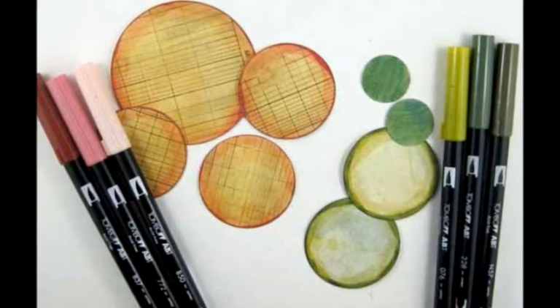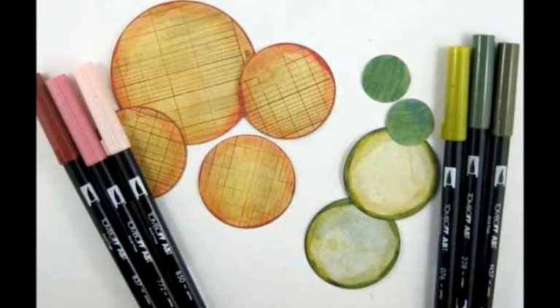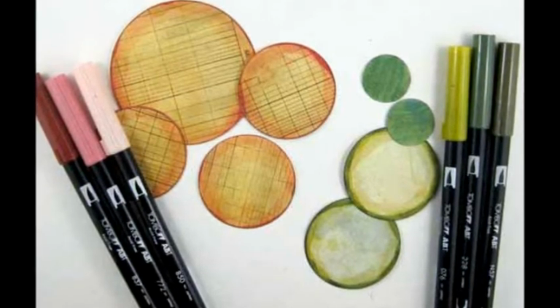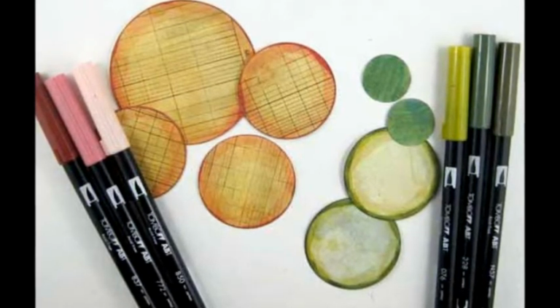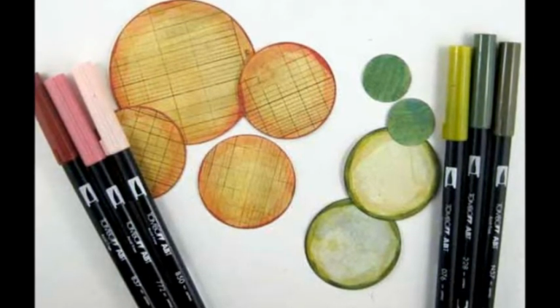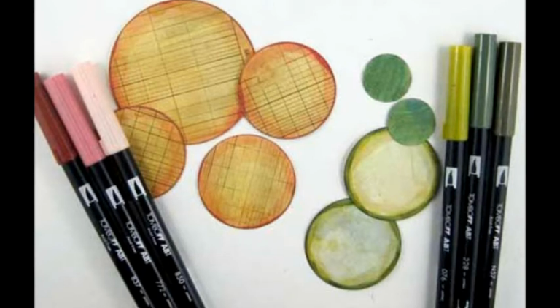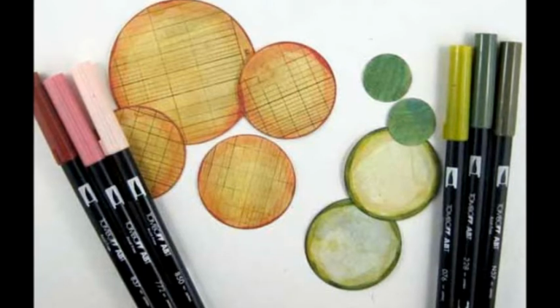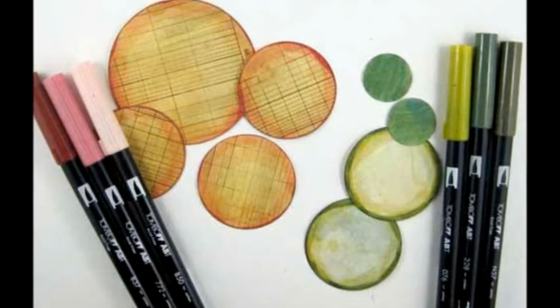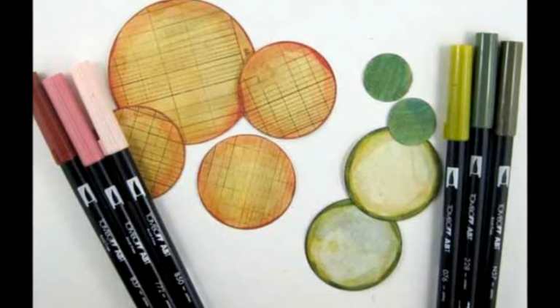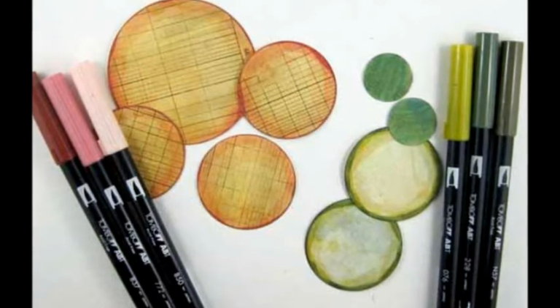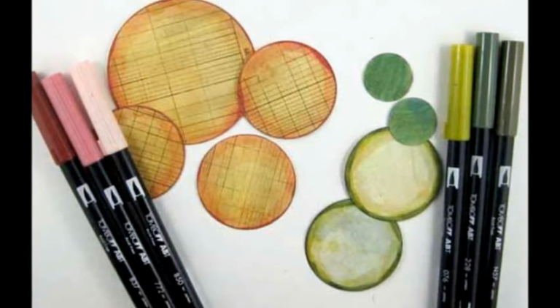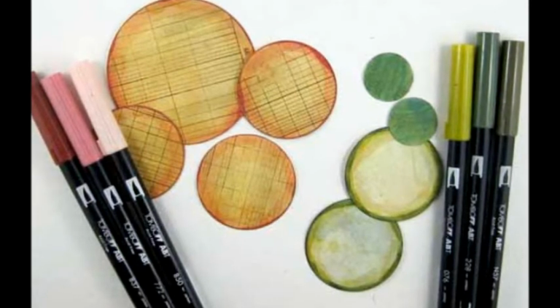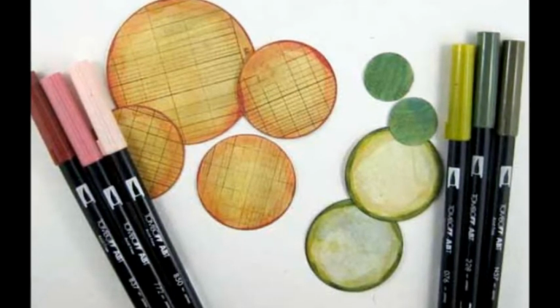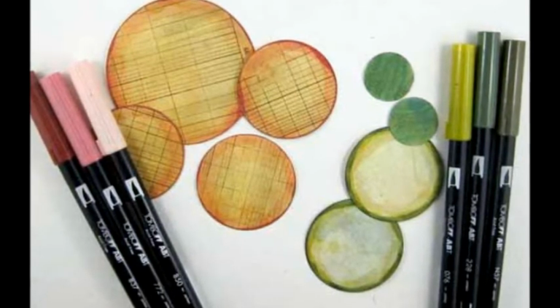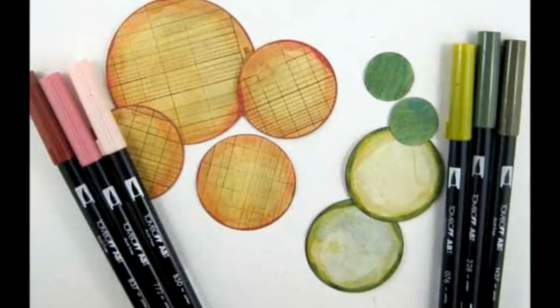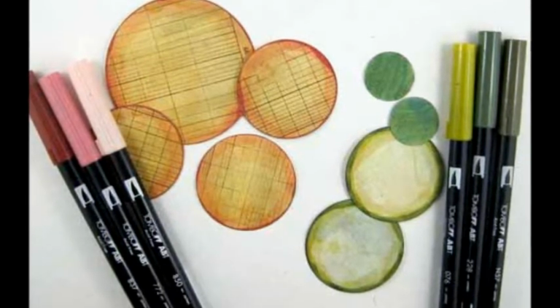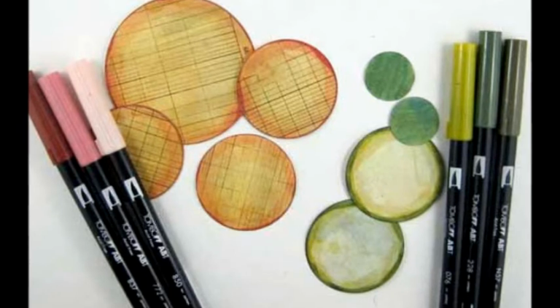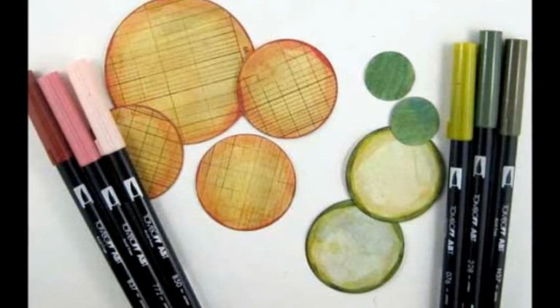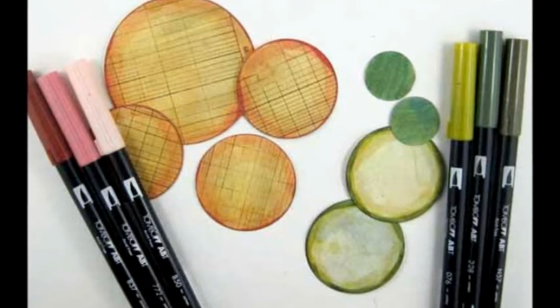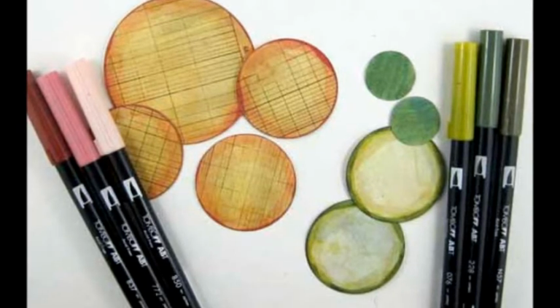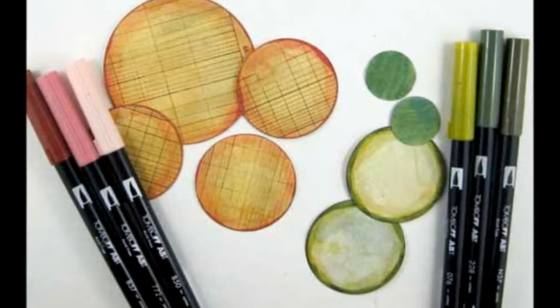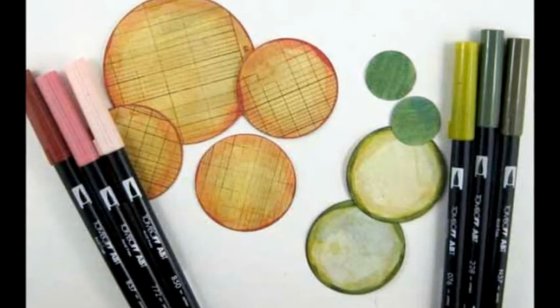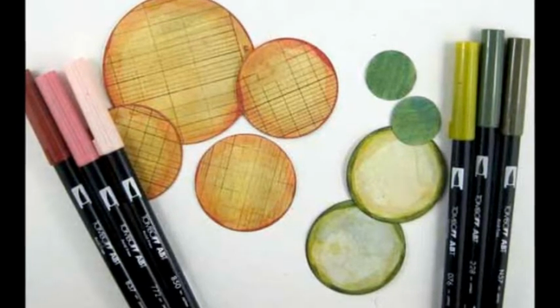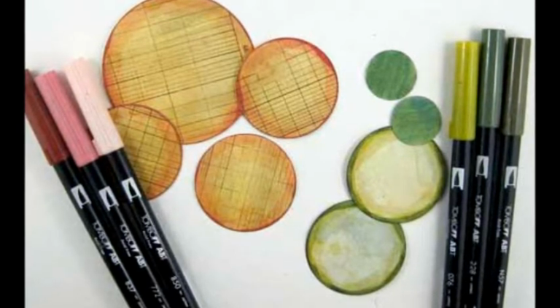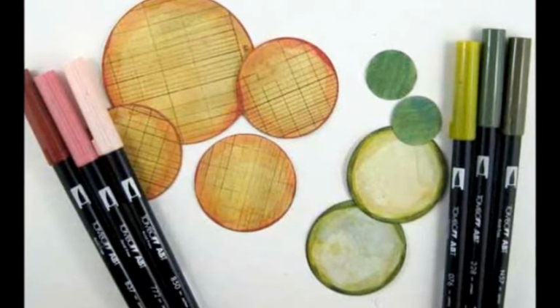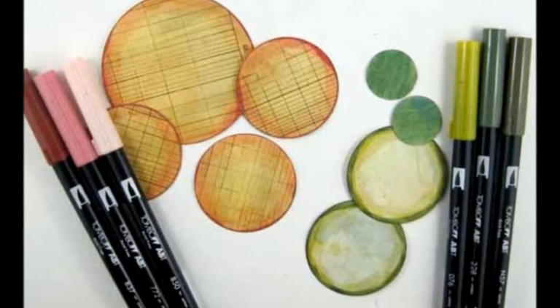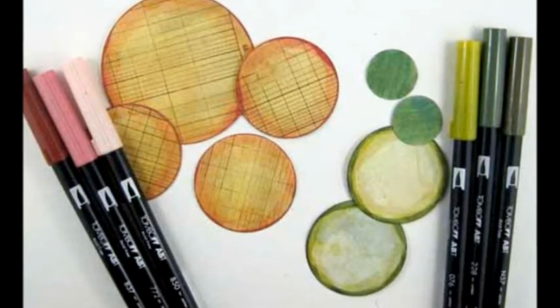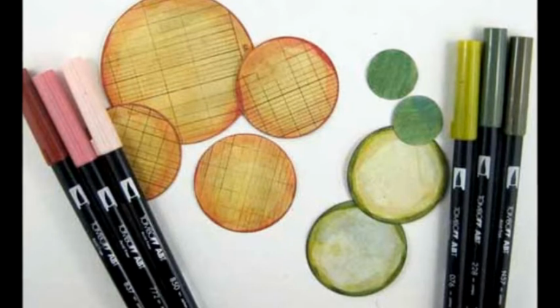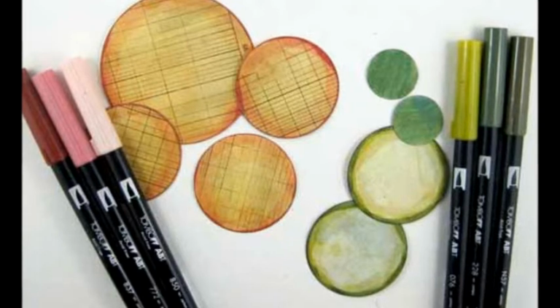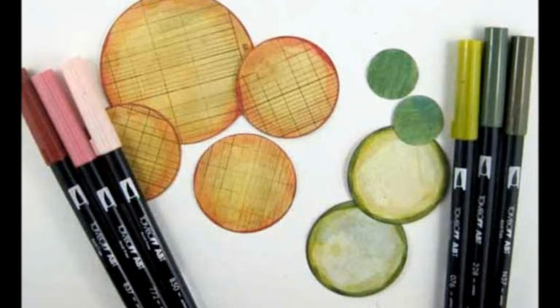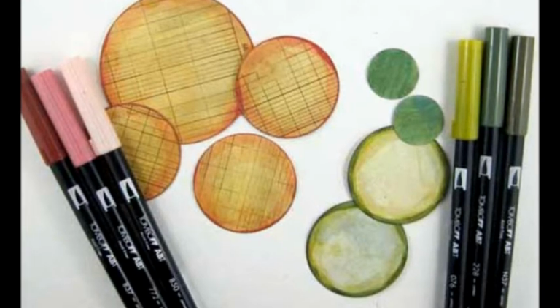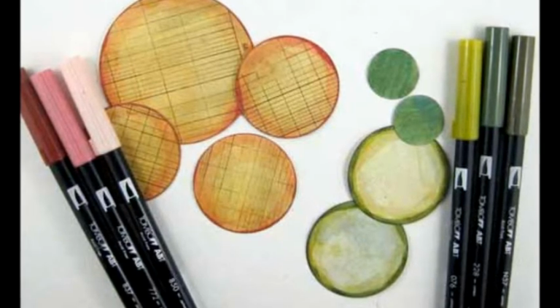Using dual brush markers, color the edges of the large 3-inch and three of the 2-inch circles with pink tones. Color the remaining two of the 2-inch circles with green tones. Color the 1-inch circles with solid green marker.